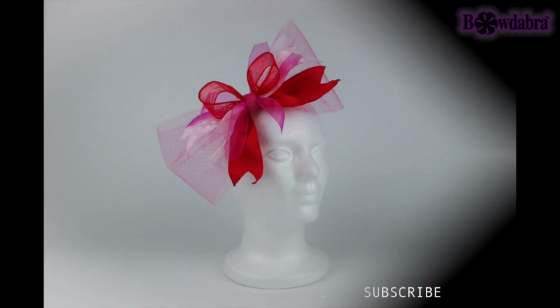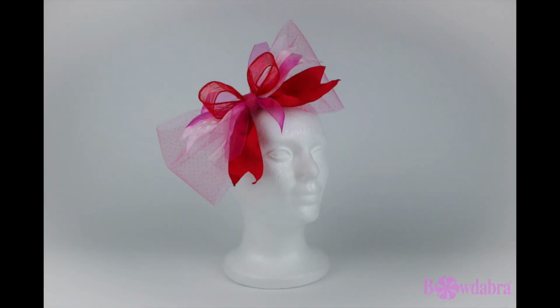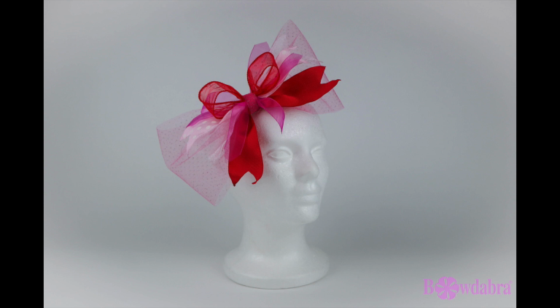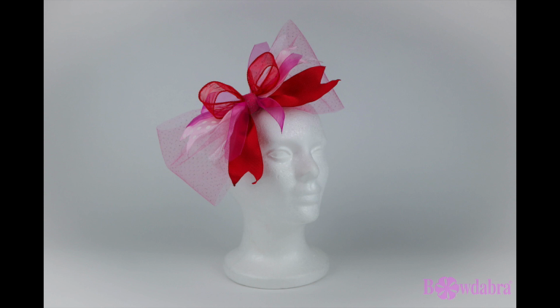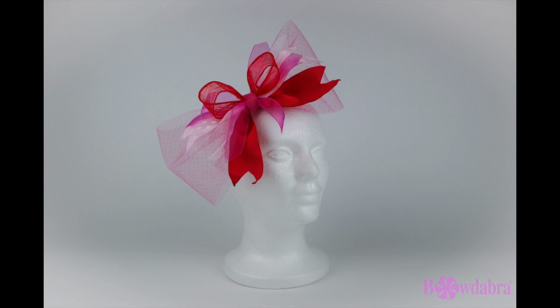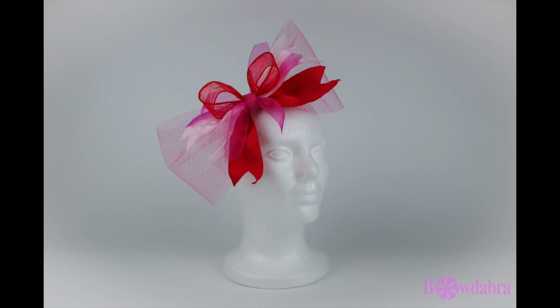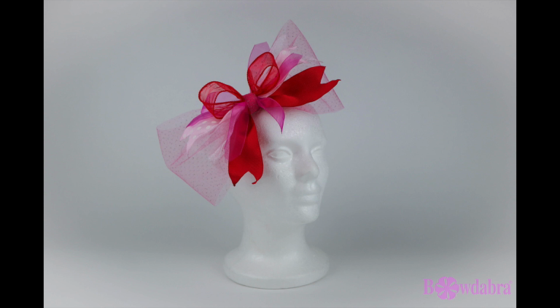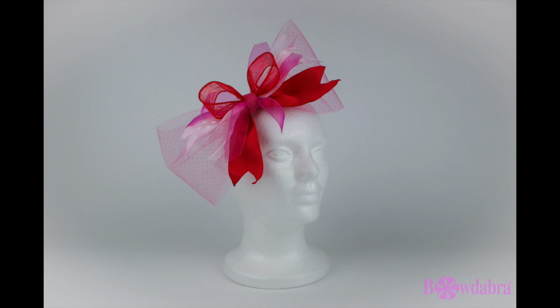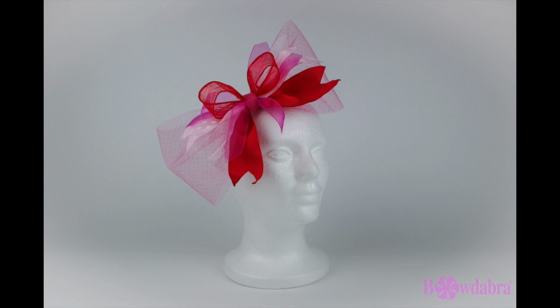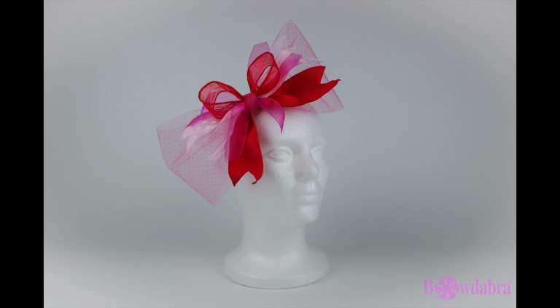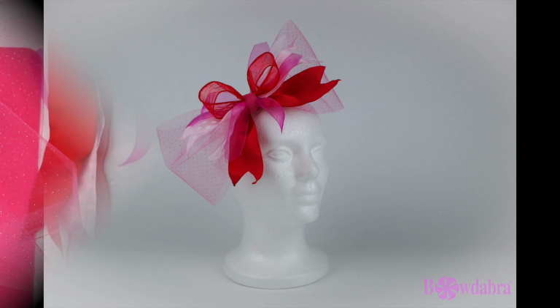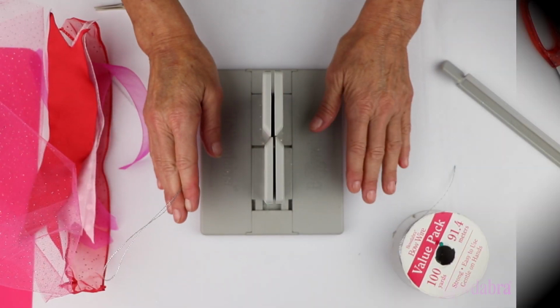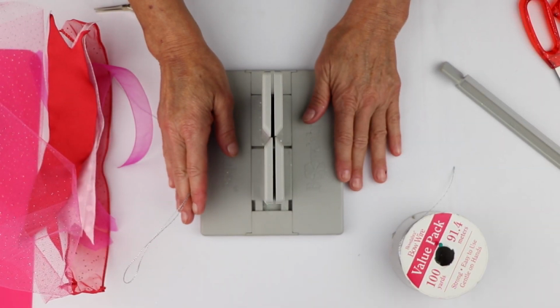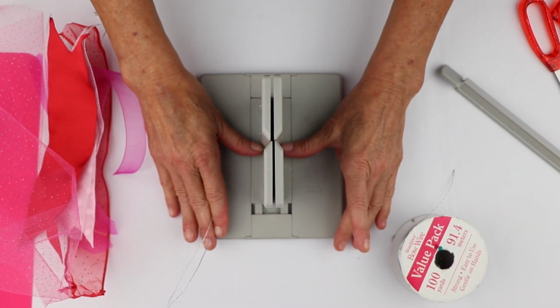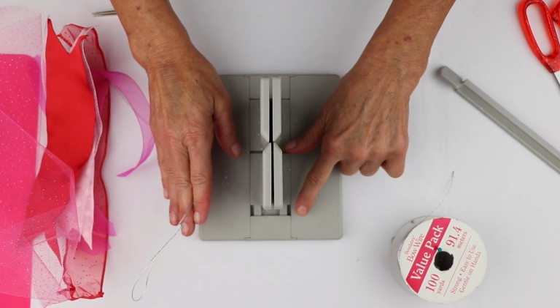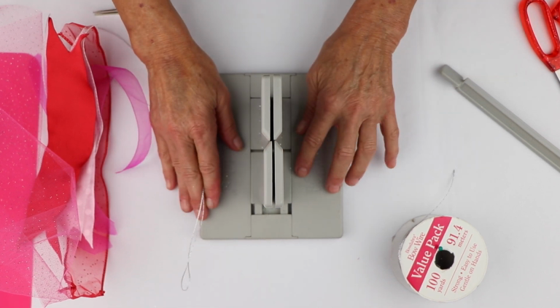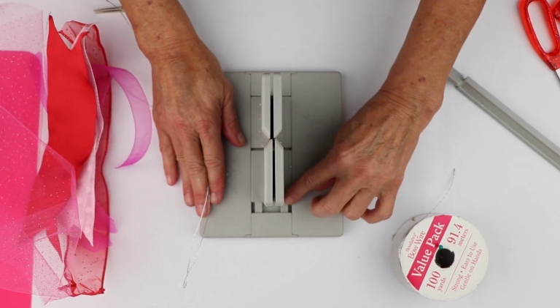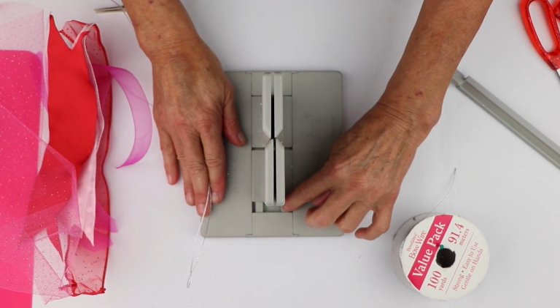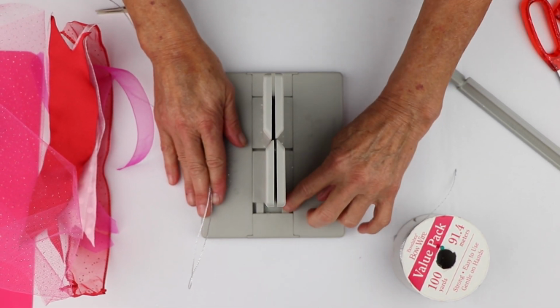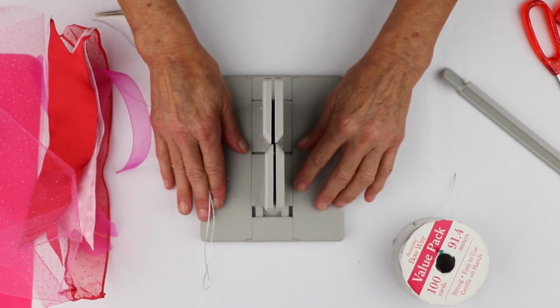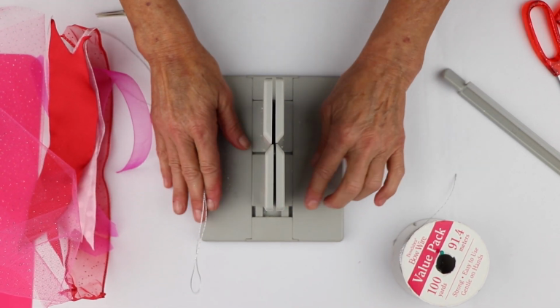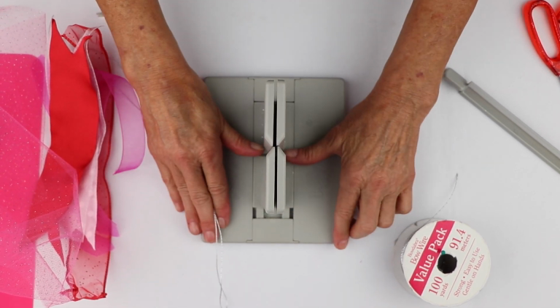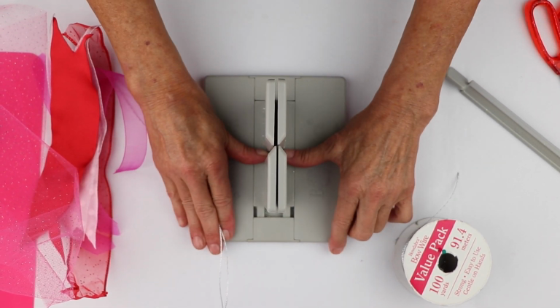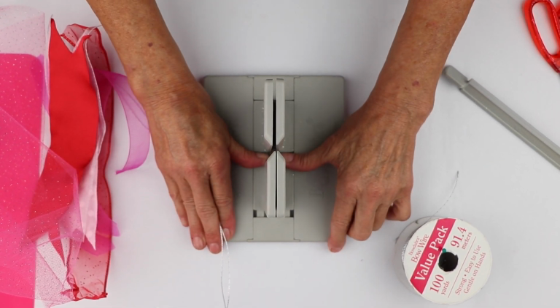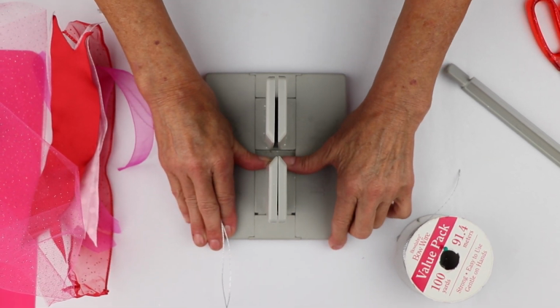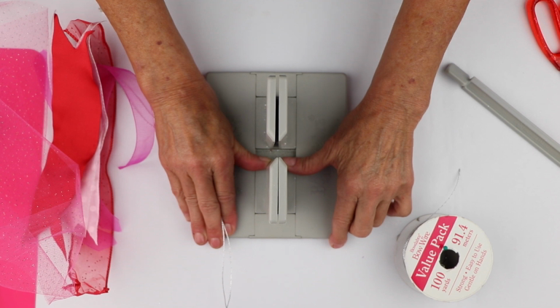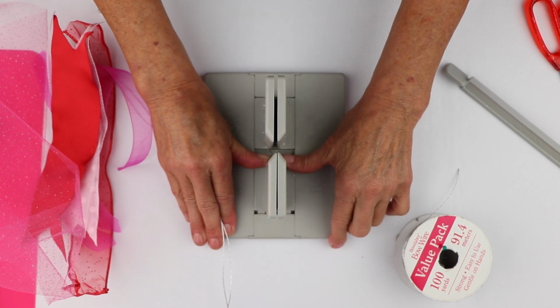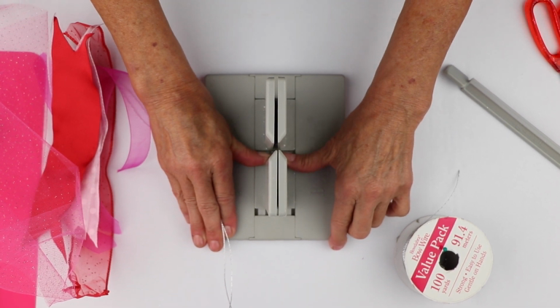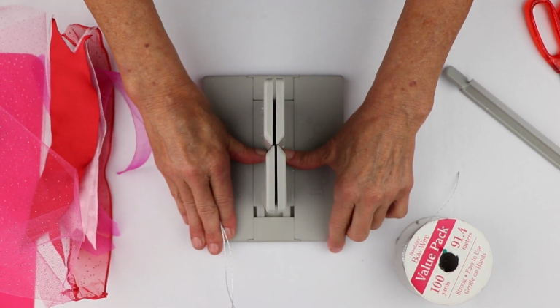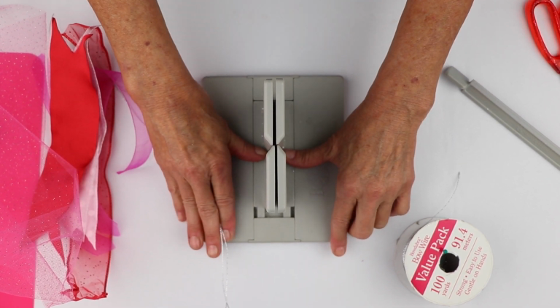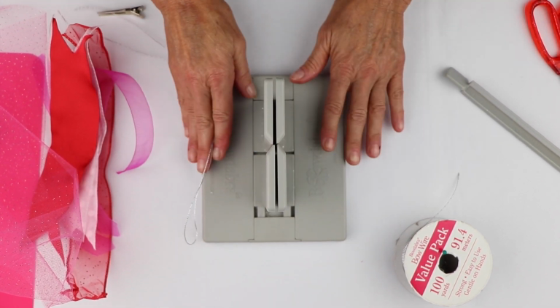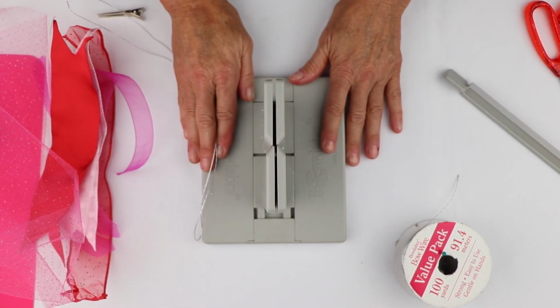We're going to use our big Bowdabra and we're going to make a really cute hair bow. Just in case you're not familiar with the Bowdabra, underneath here there are springs, so it's going to automatically adjust as I make my bow.